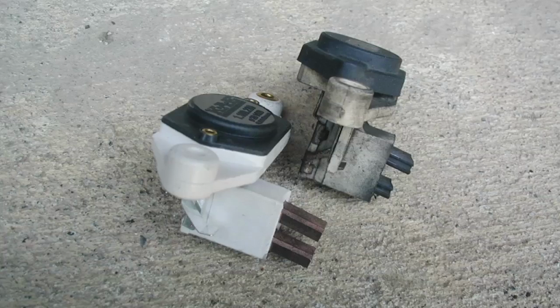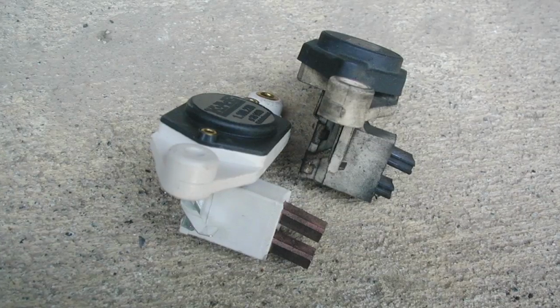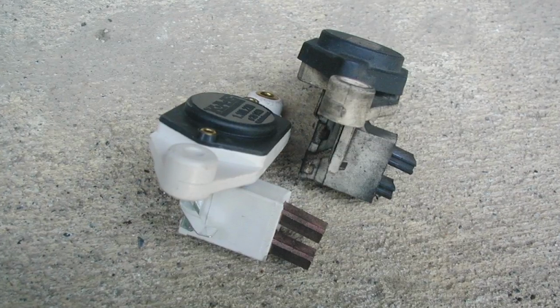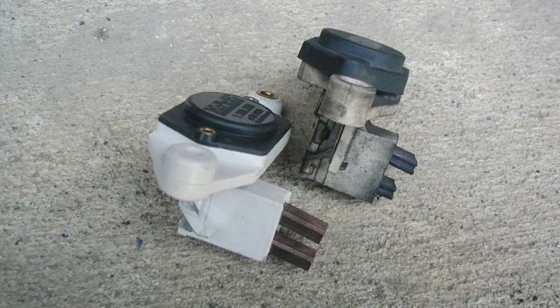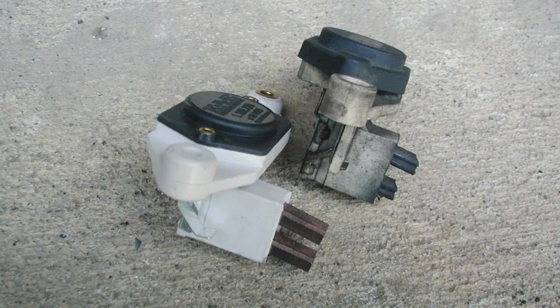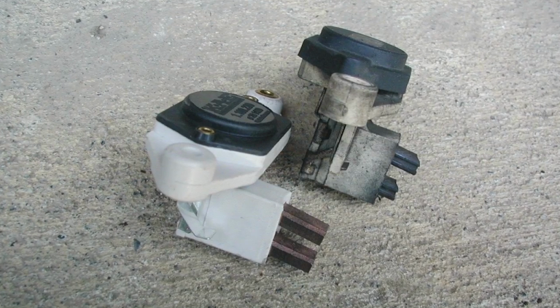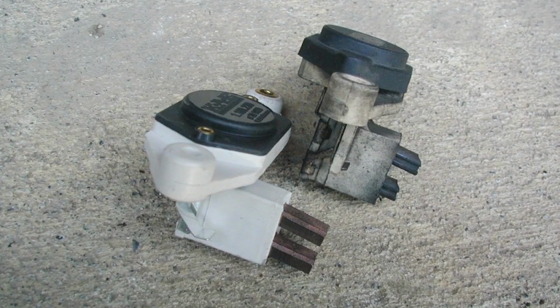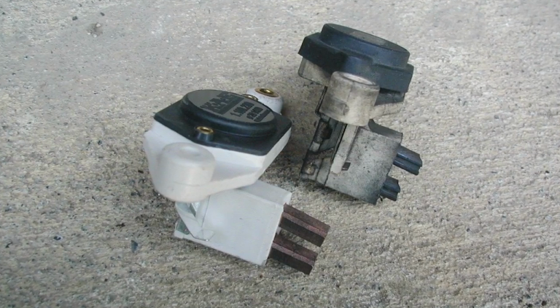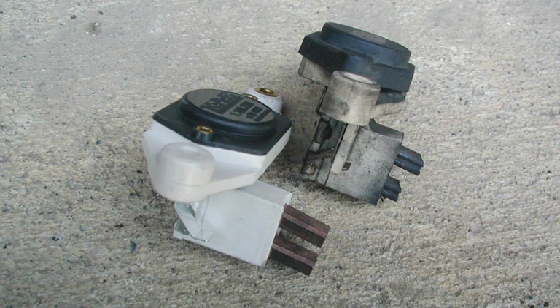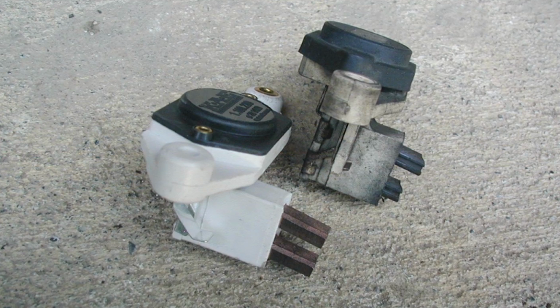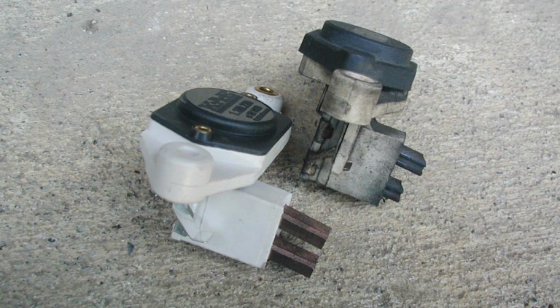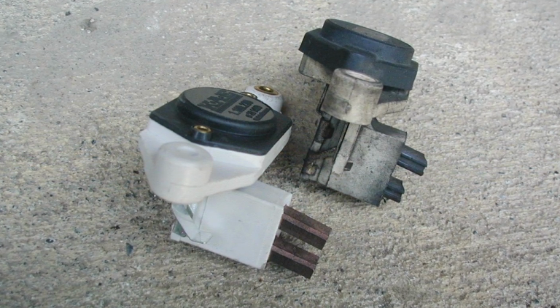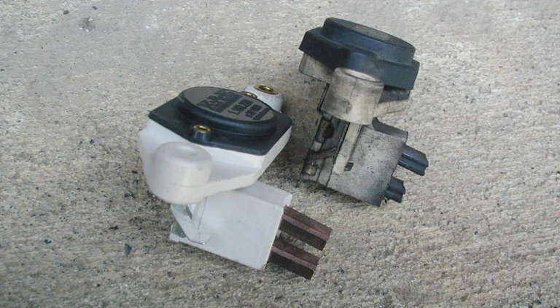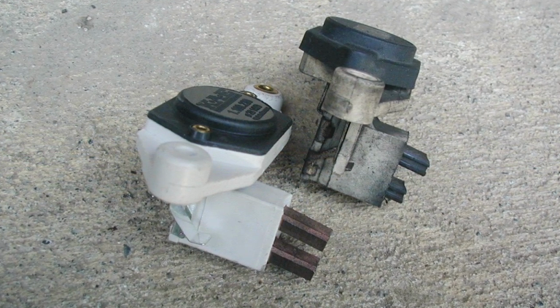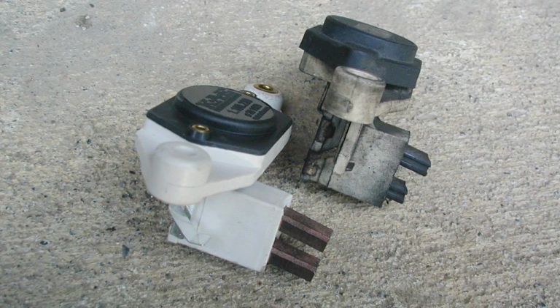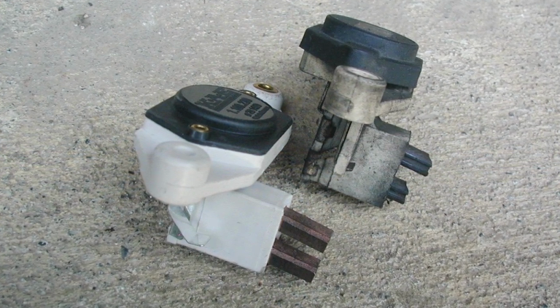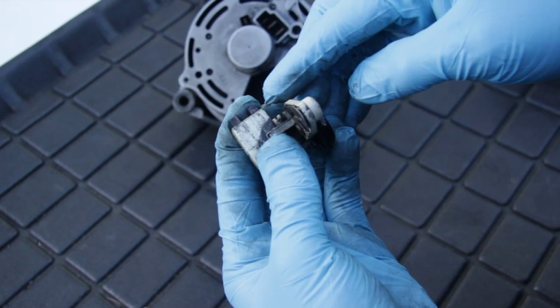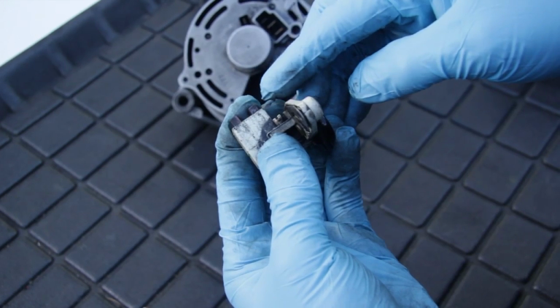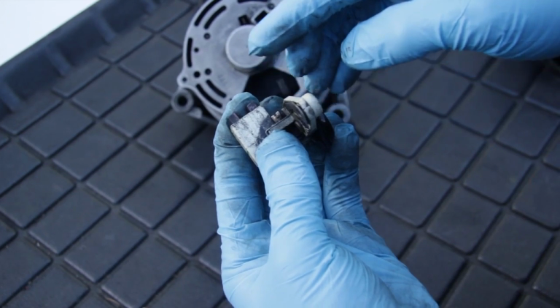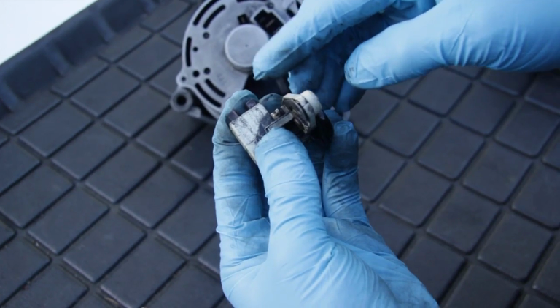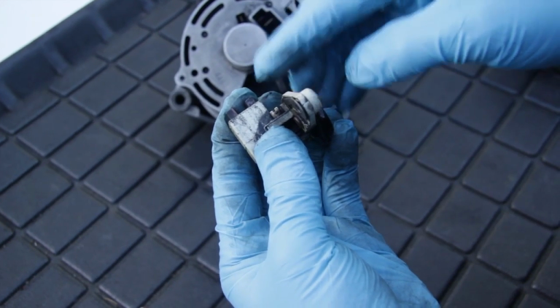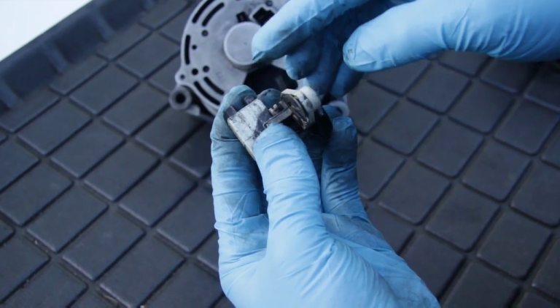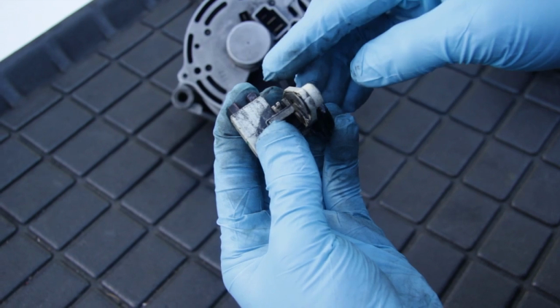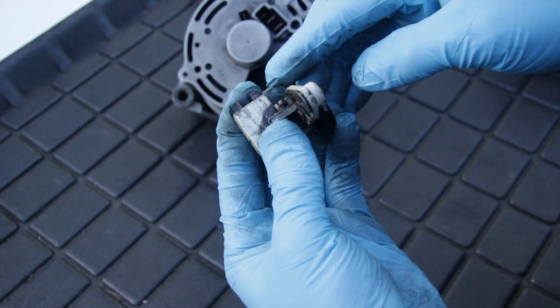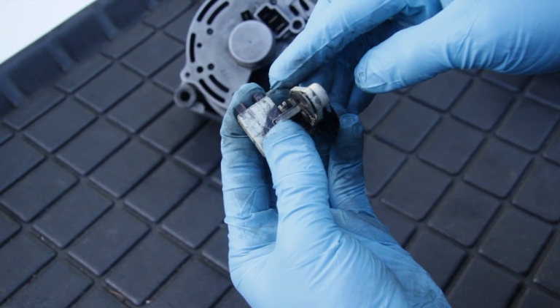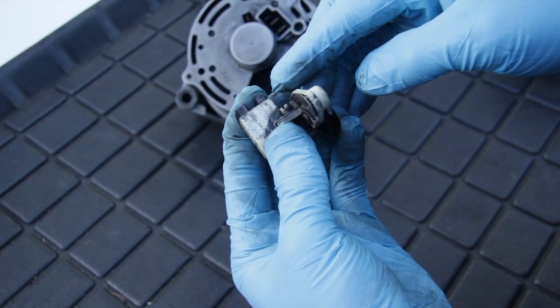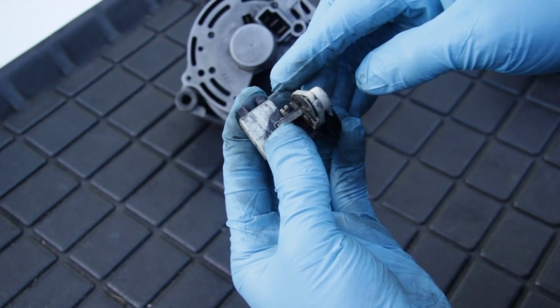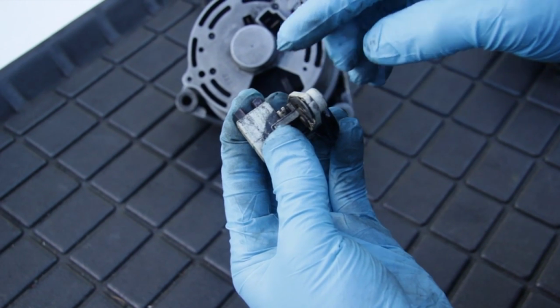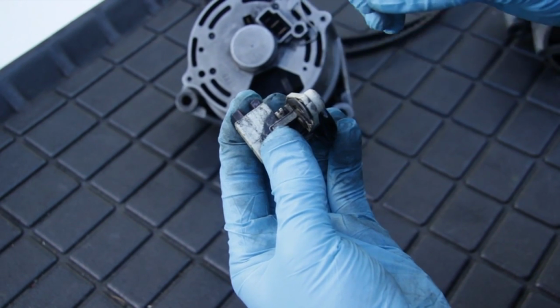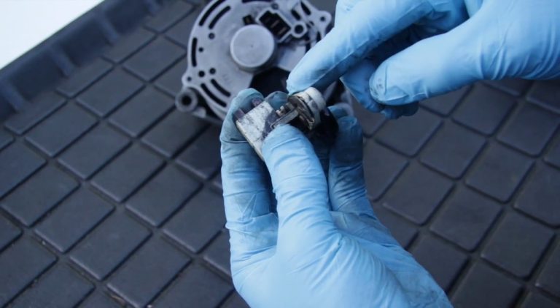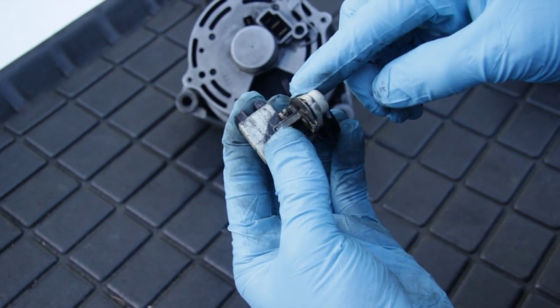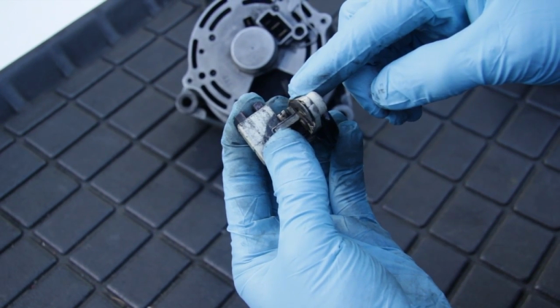If you look at this picture, you'll see a set of badly worn brushes compared to a set of new brushes. If either one of the brushes is worn to below ¼ inch in length, then the regulator should be replaced.